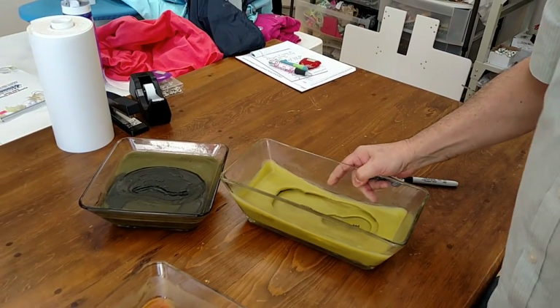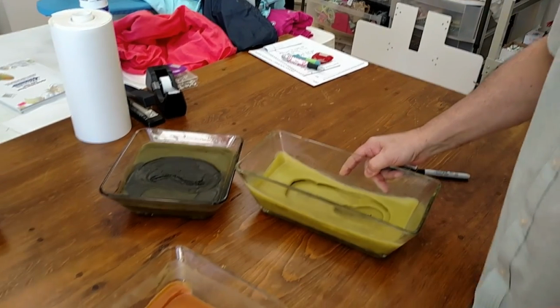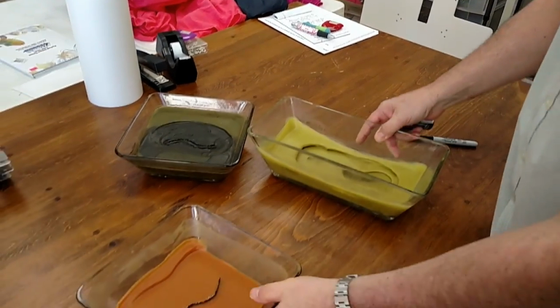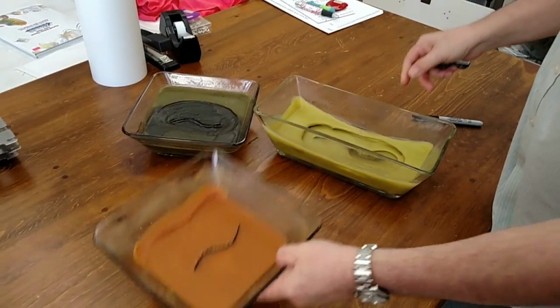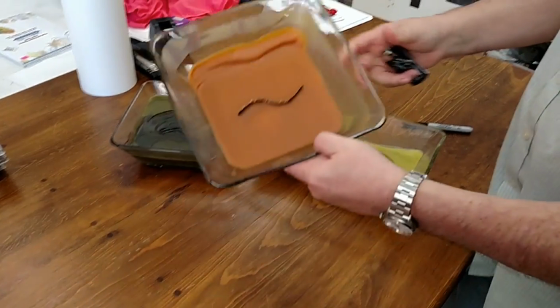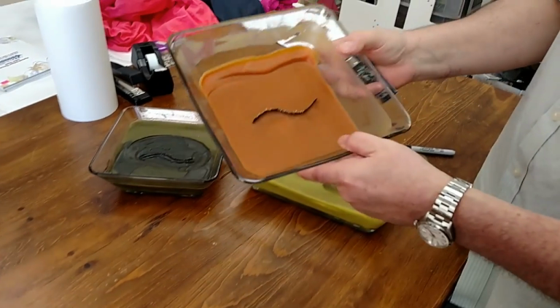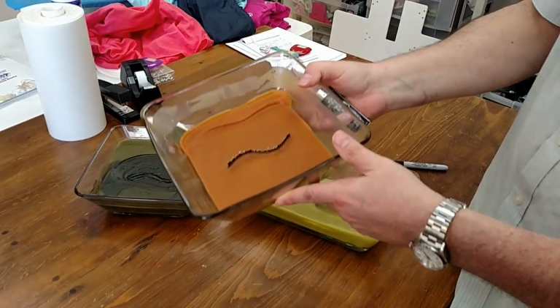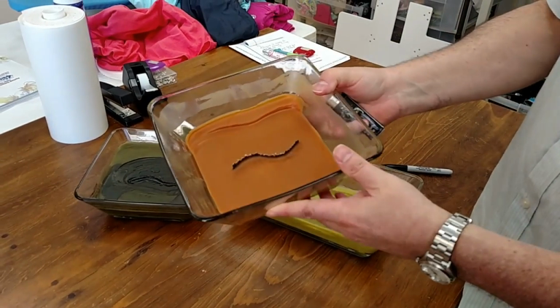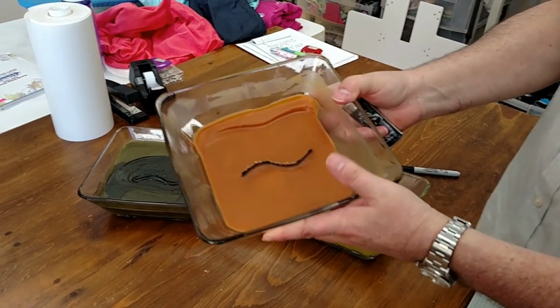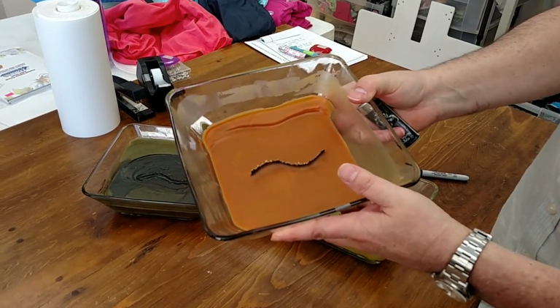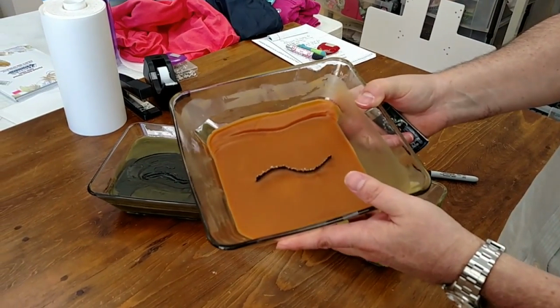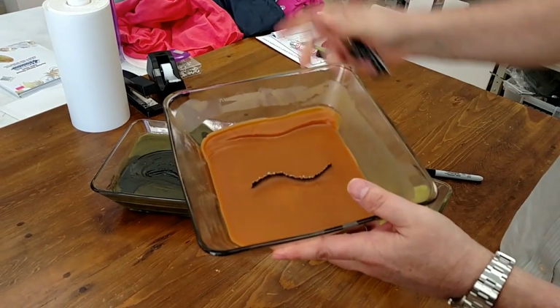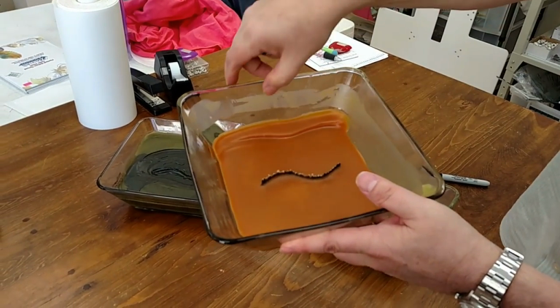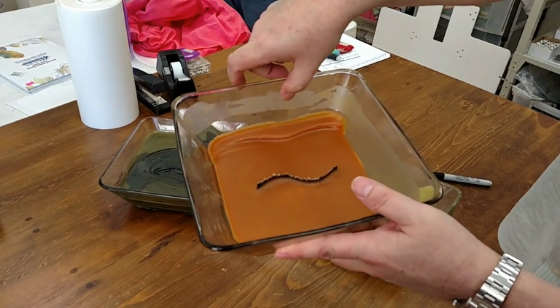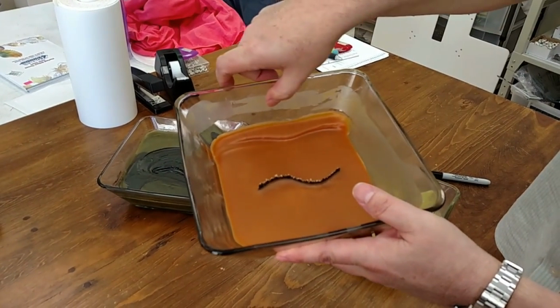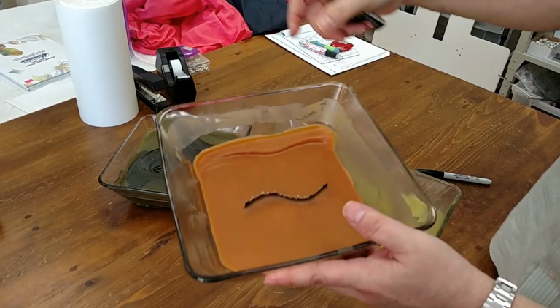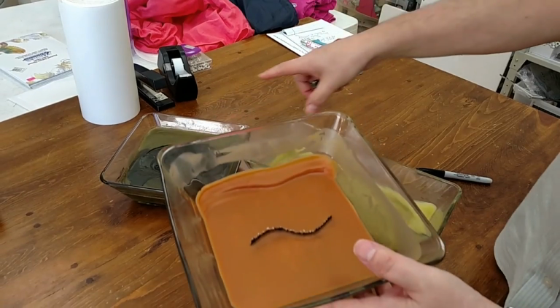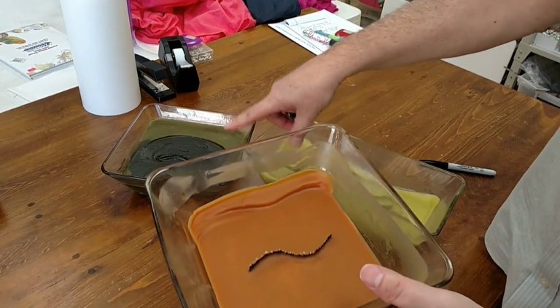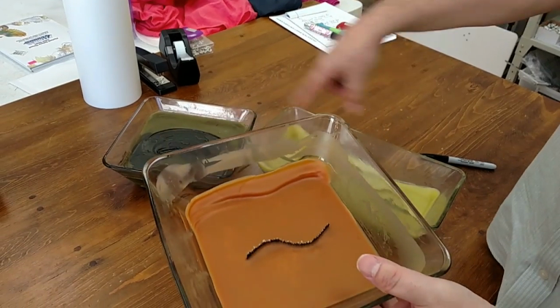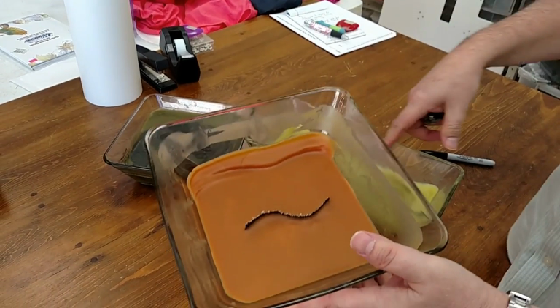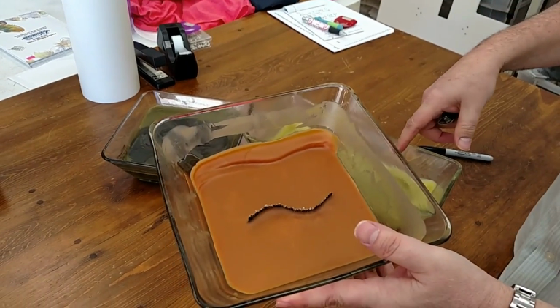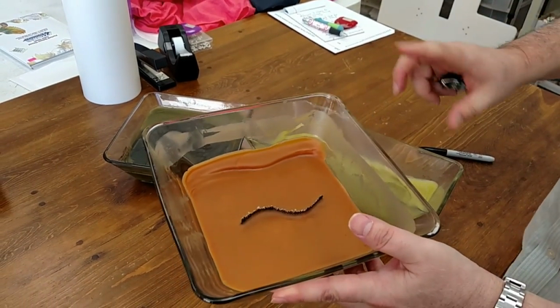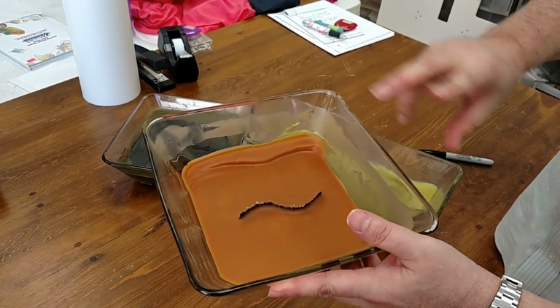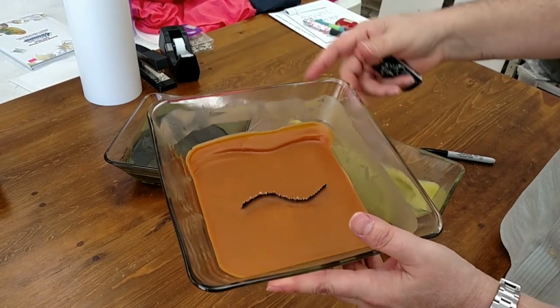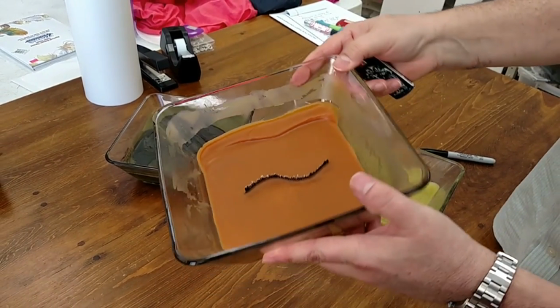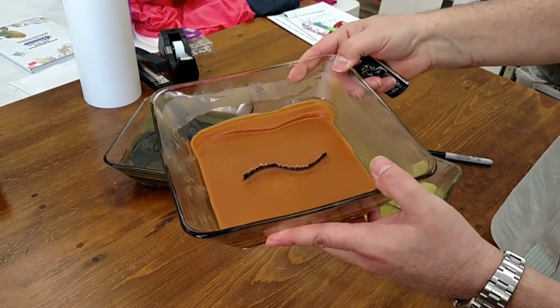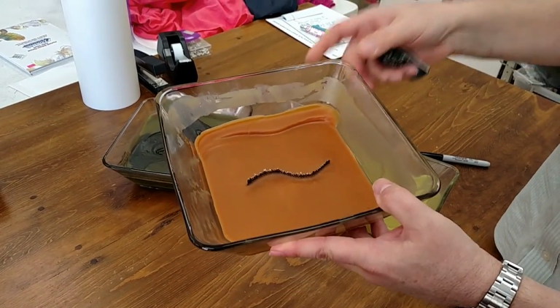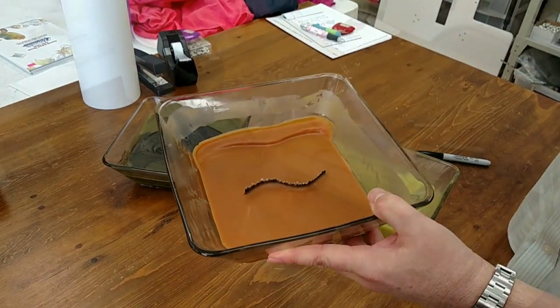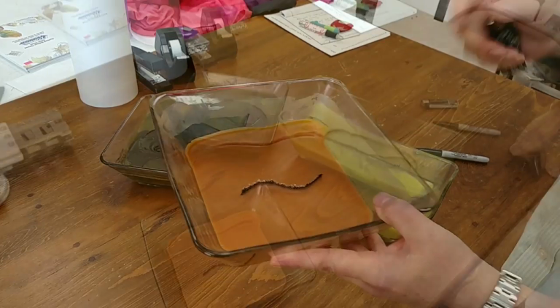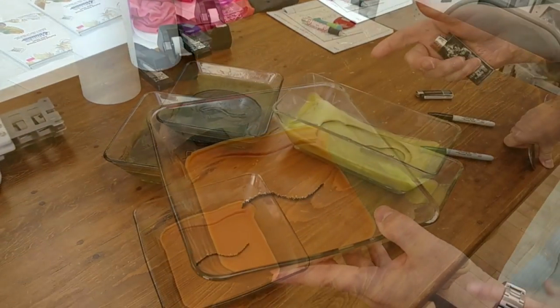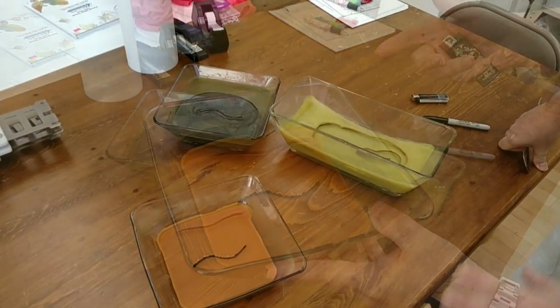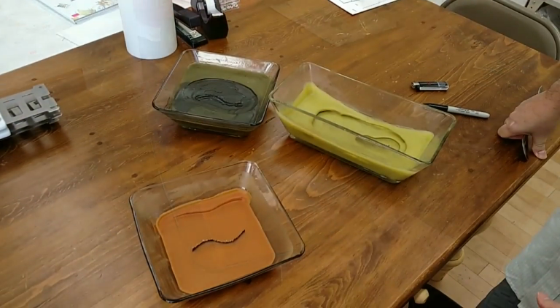A third example is this is a candle that I actually saved. I saved it when it was about this high, and it looked worse than any of these. It was just really a disgusting-looking candle. And I'm going to show you how to save a candle.